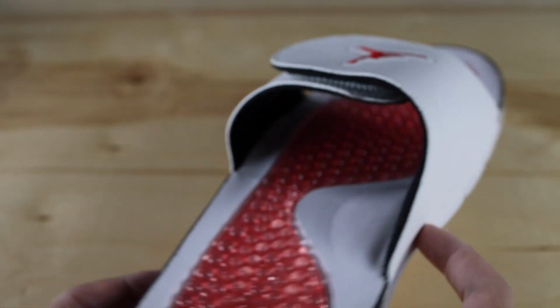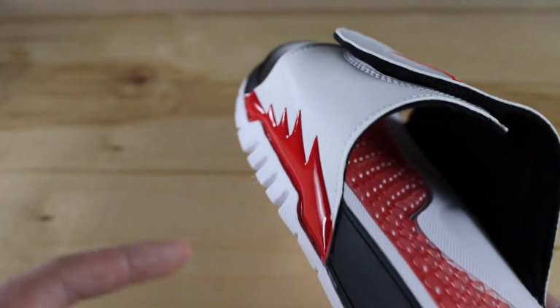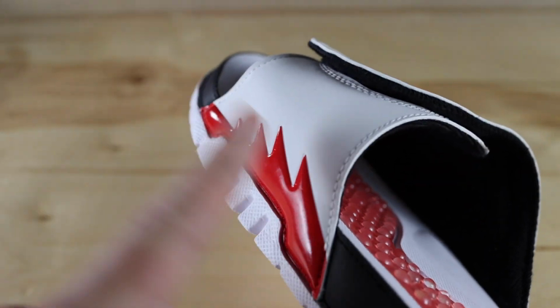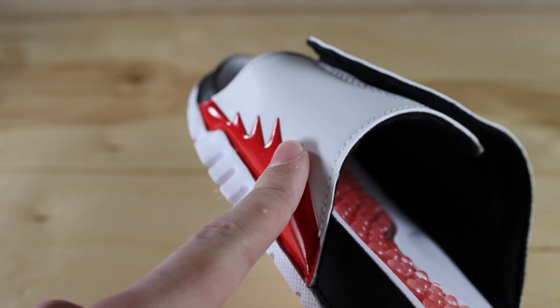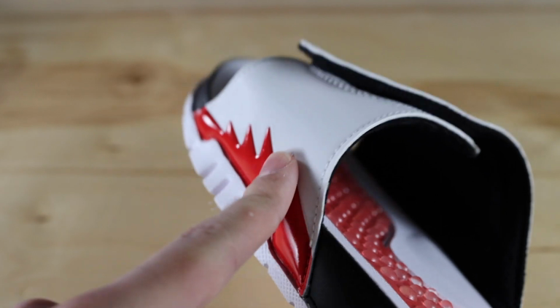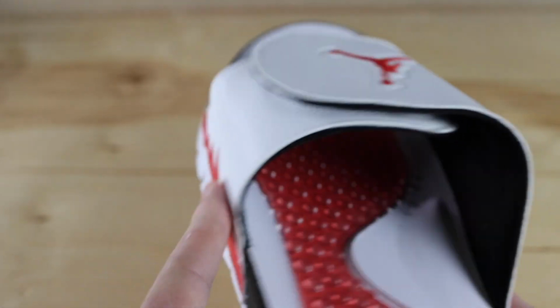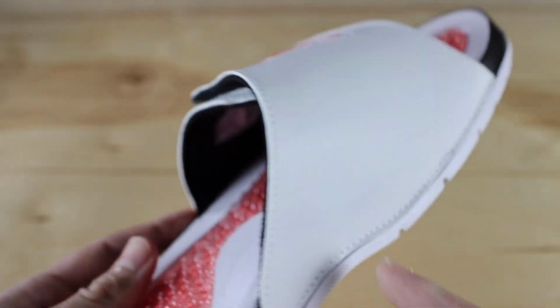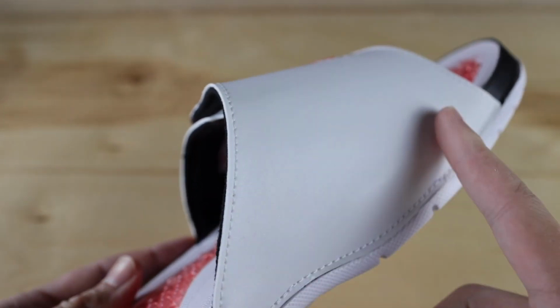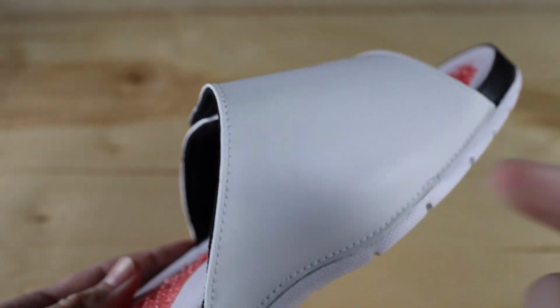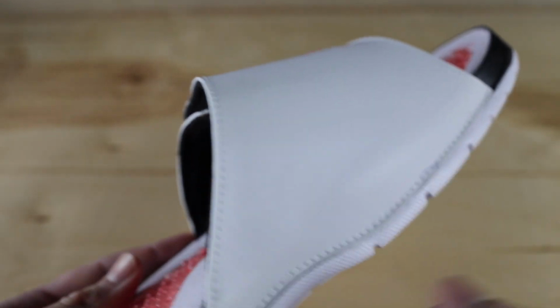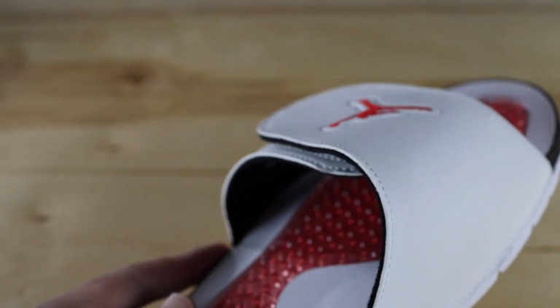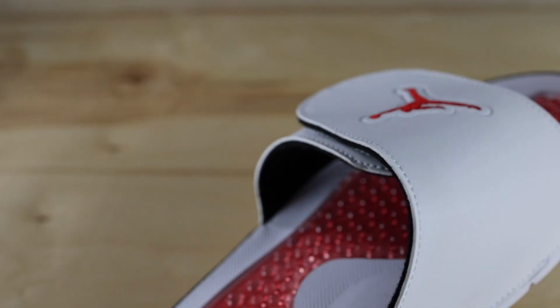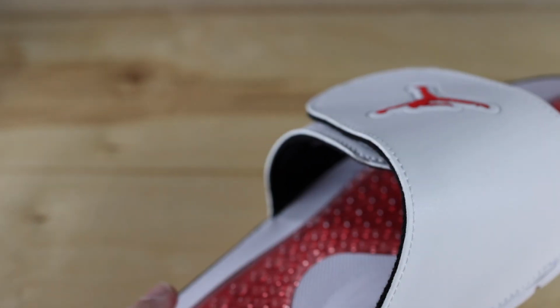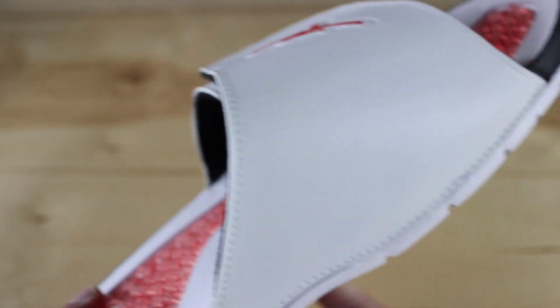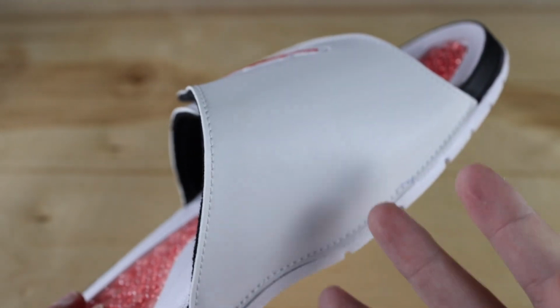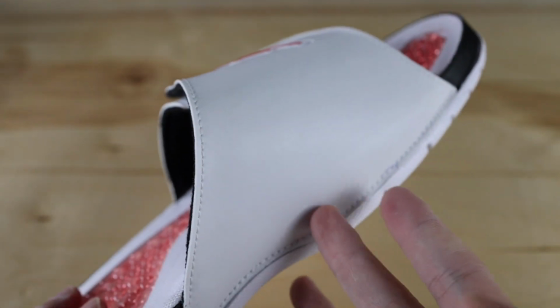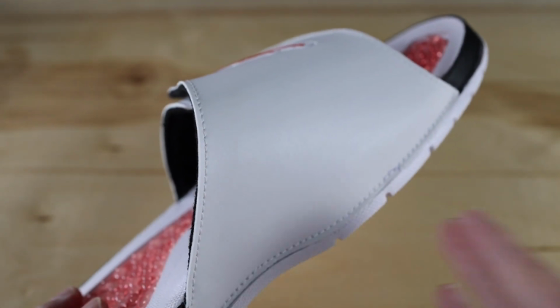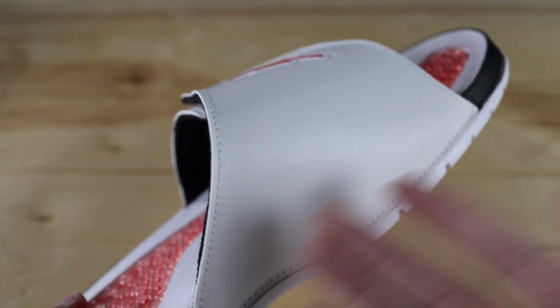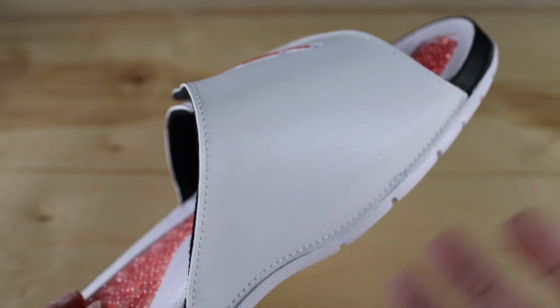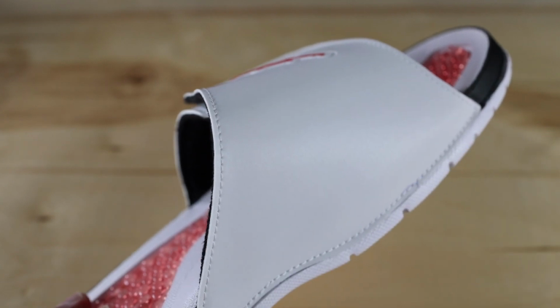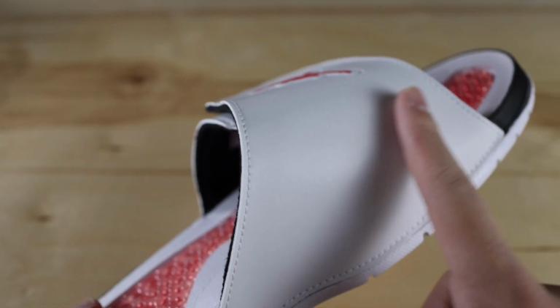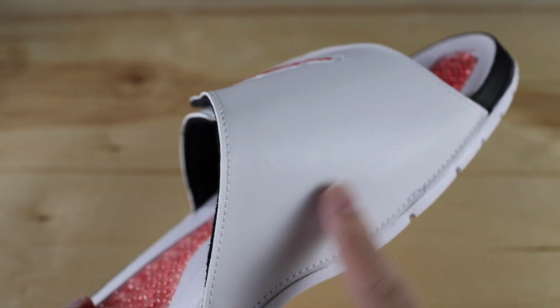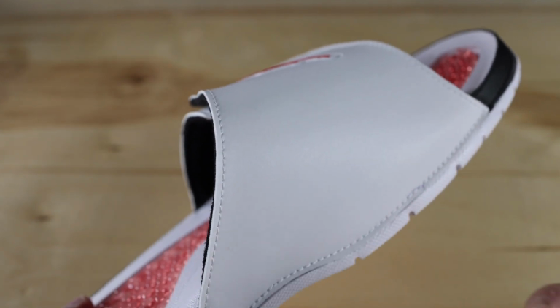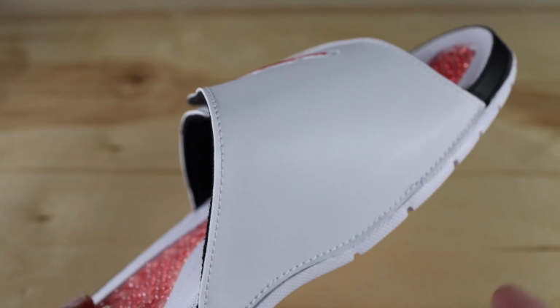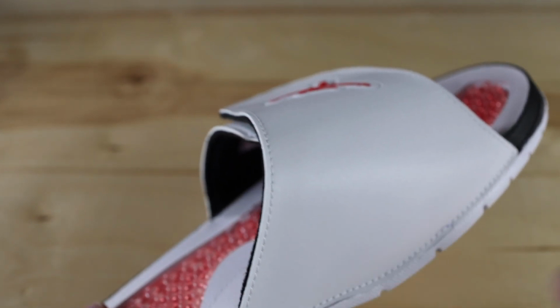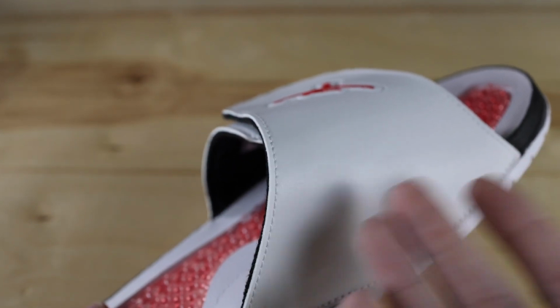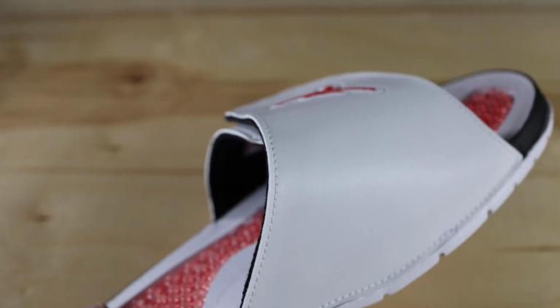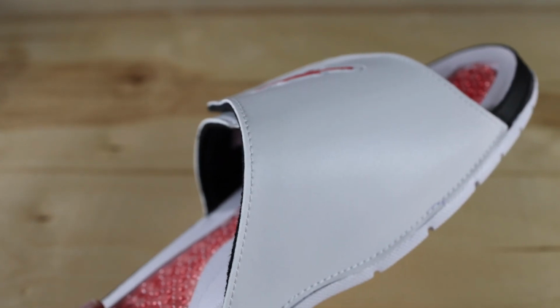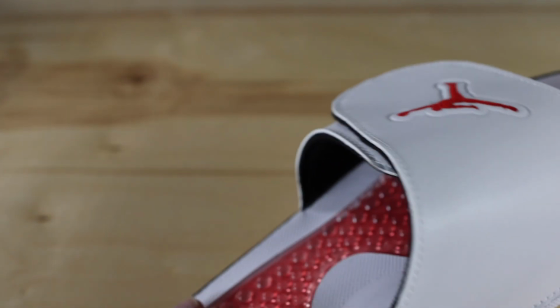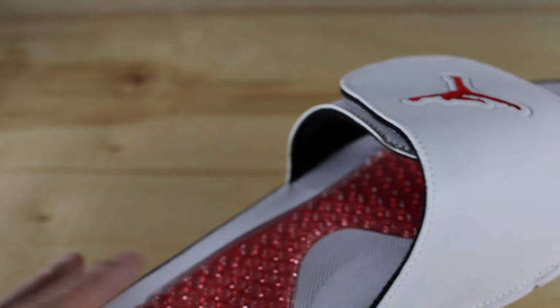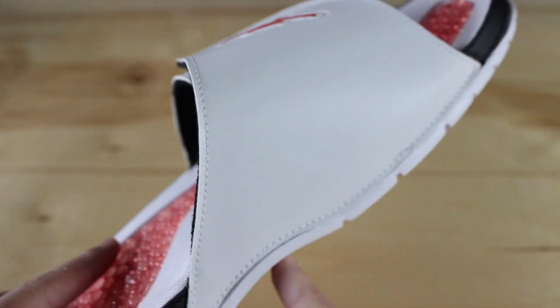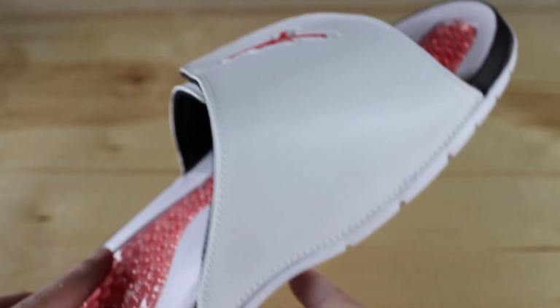I think it would have been cool if they put the teeth from the outside on the inside as well. I don't know if that's how the normal Jordan 5s look, but I just thought that would be cool because this area is really plain and I feel like they could have done something with it to make it a little more detailed.